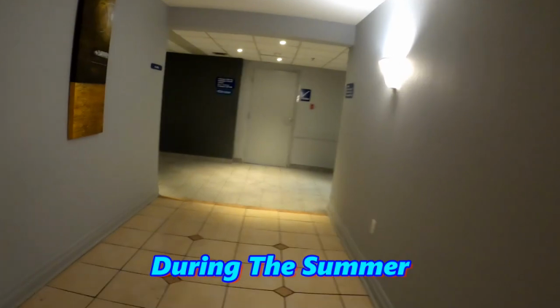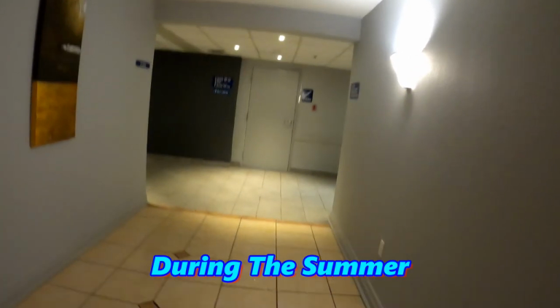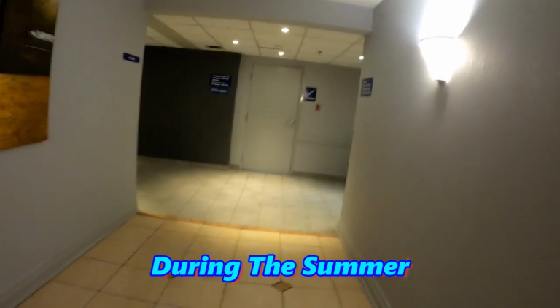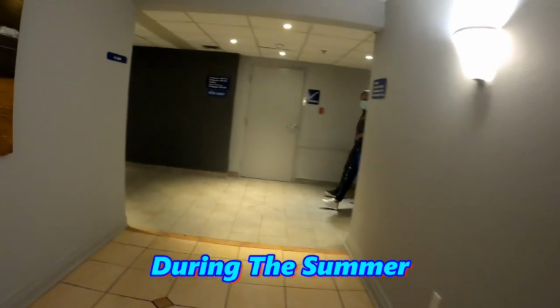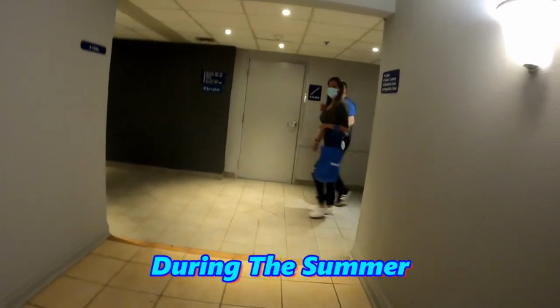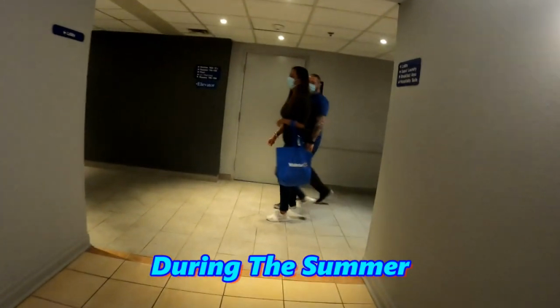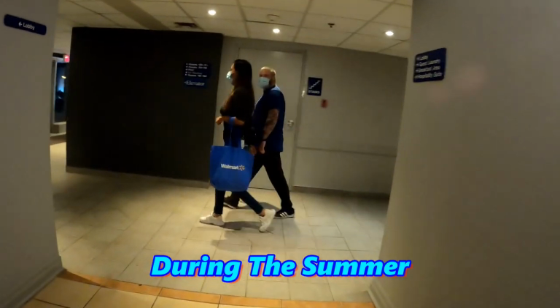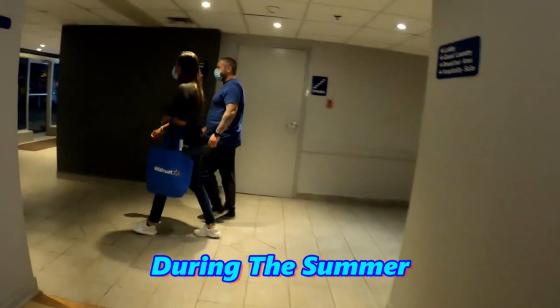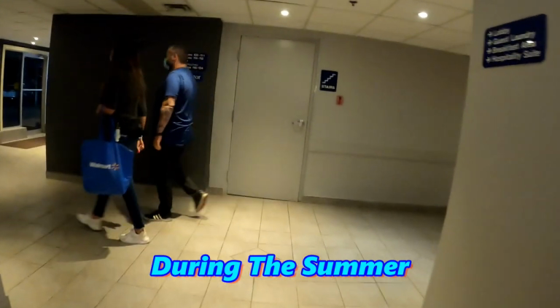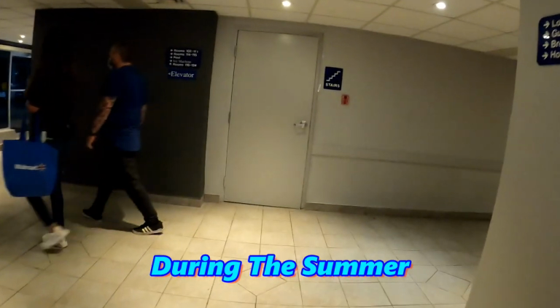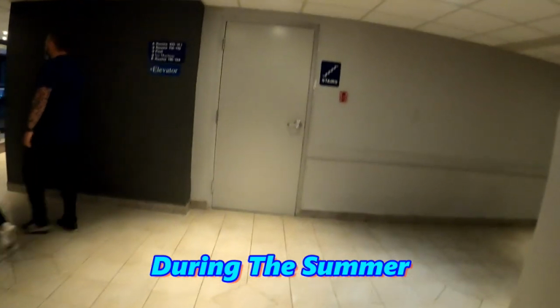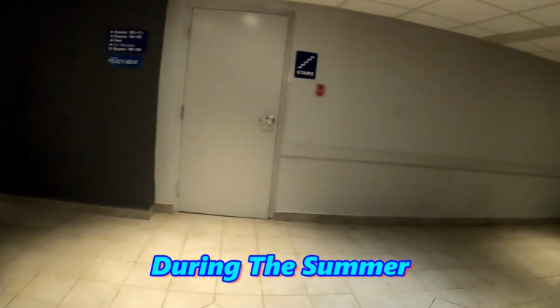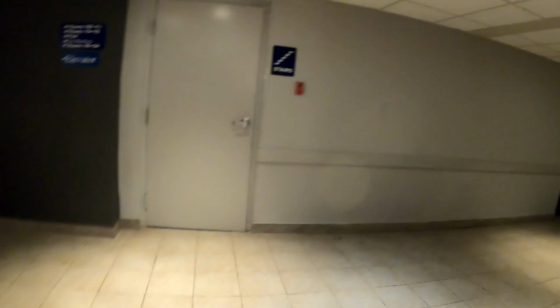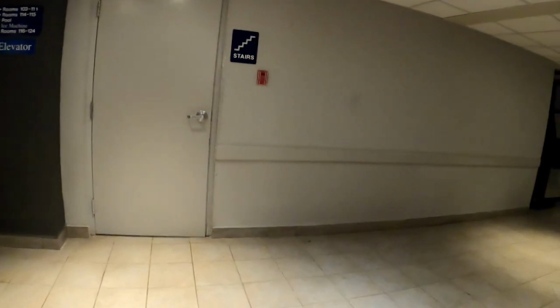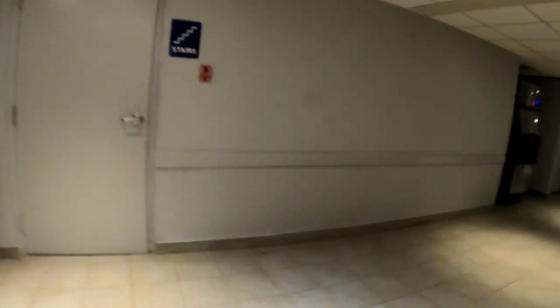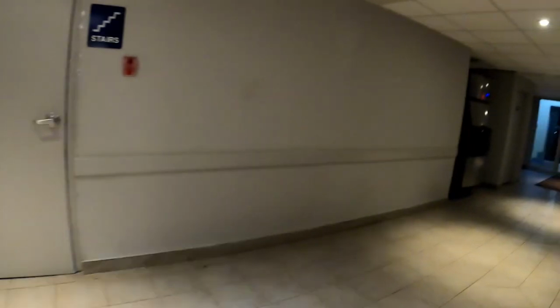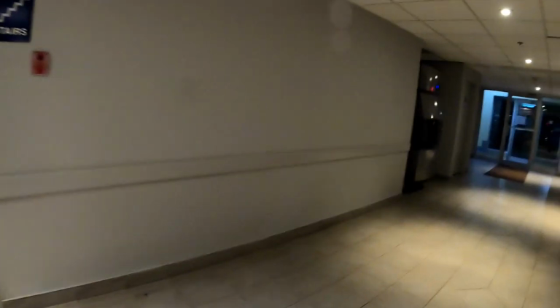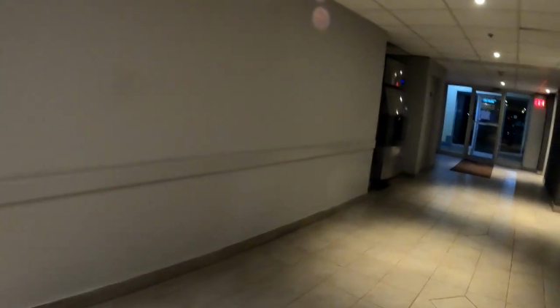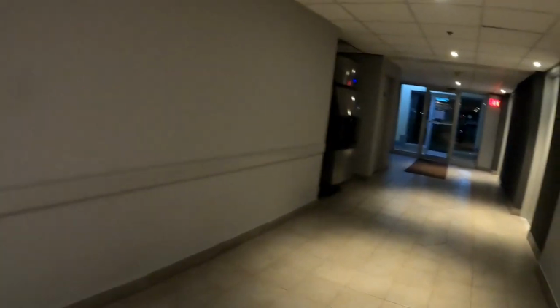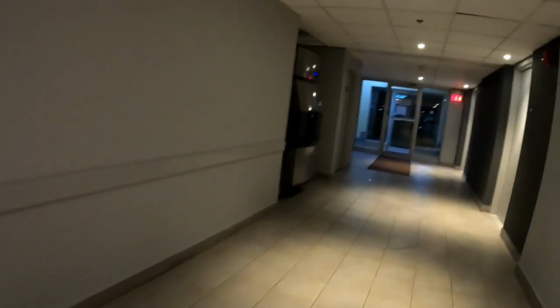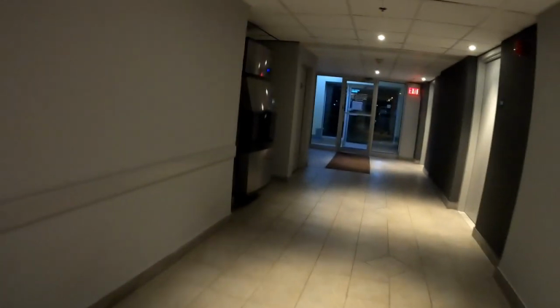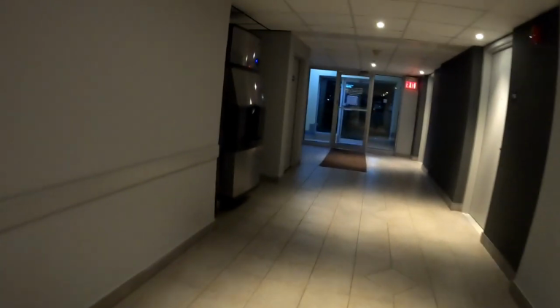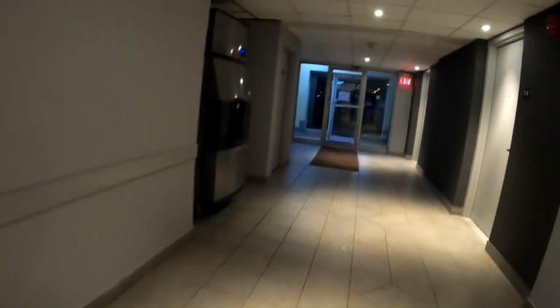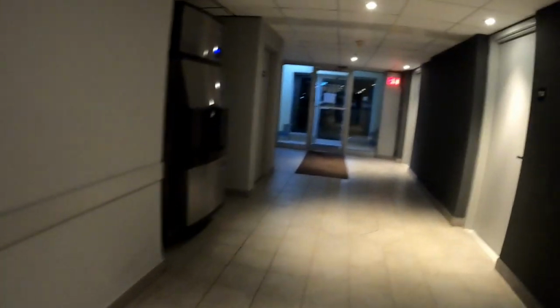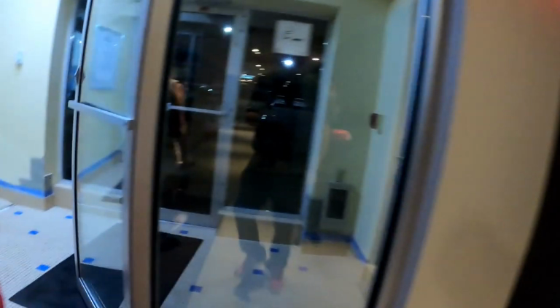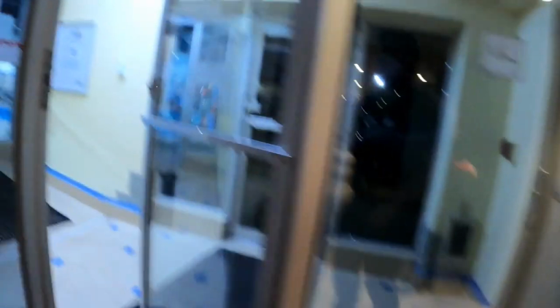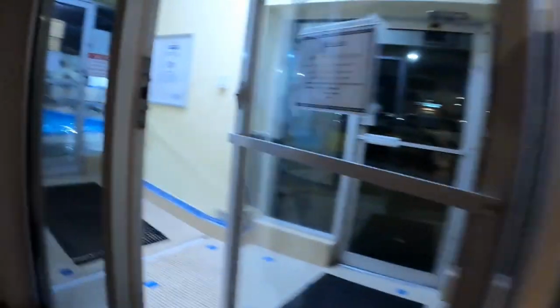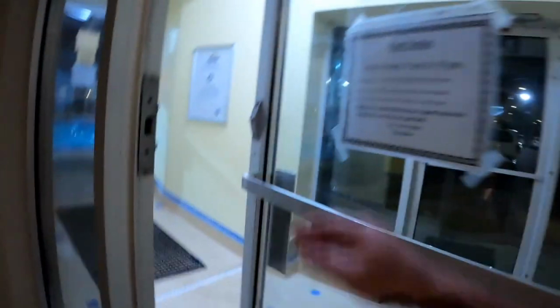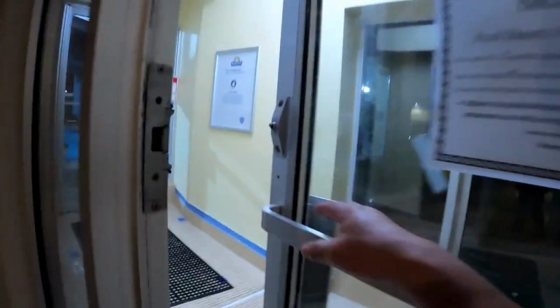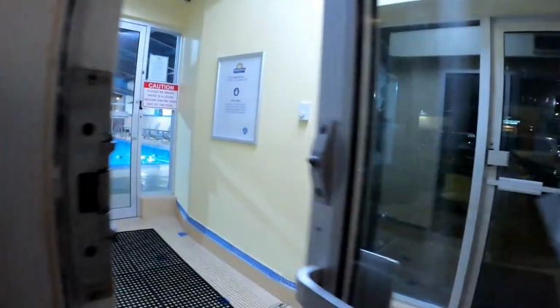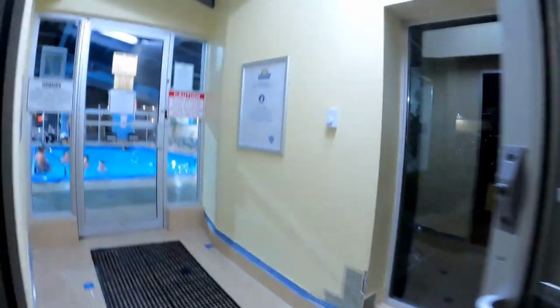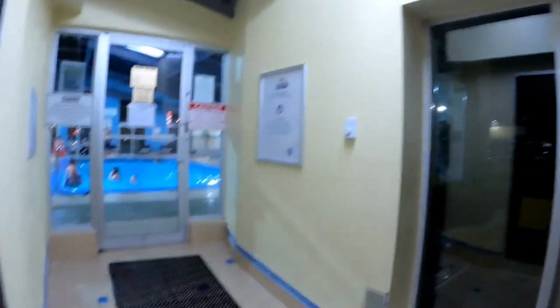Hotel prices in Niagara Falls on the weekend are pretty expensive, so it's cheaper to book your room Sunday to Thursday — you'll get a better rate. Right now we're heading towards the swimming pool for a quick look.